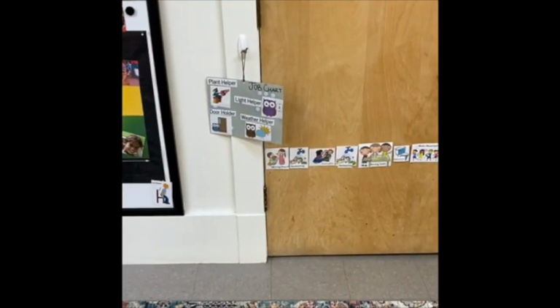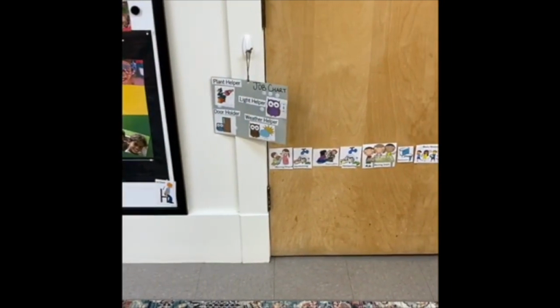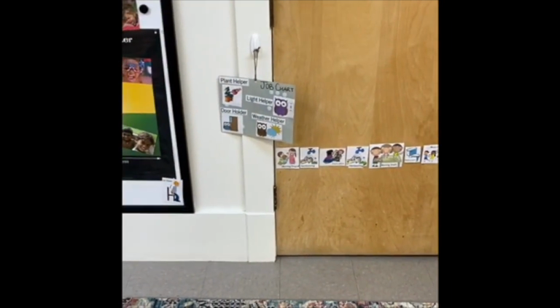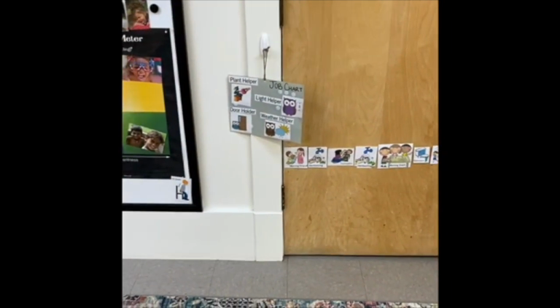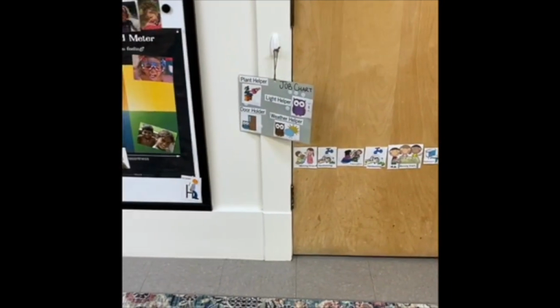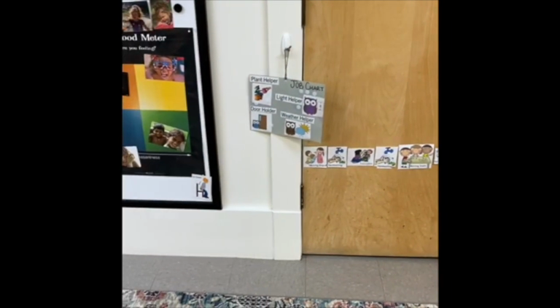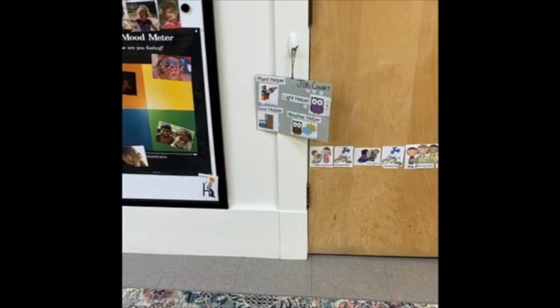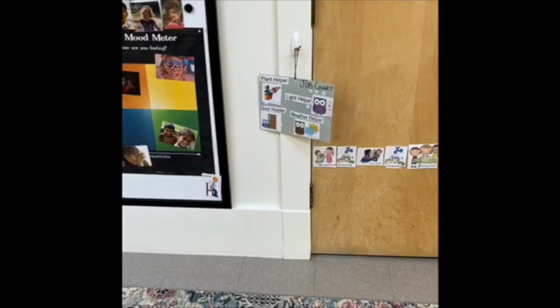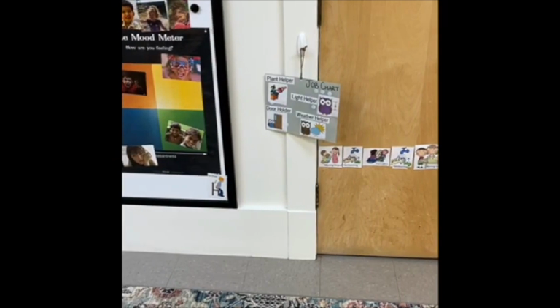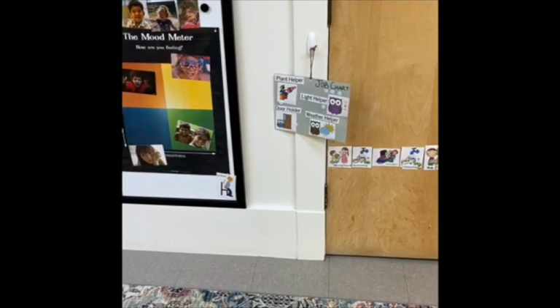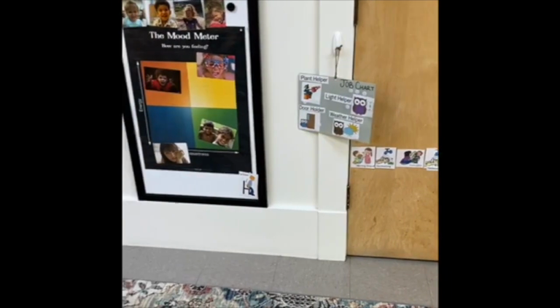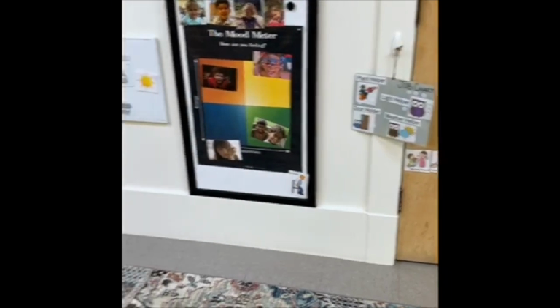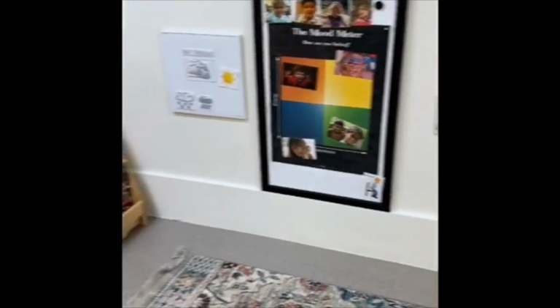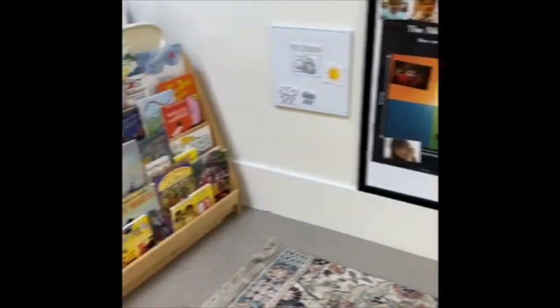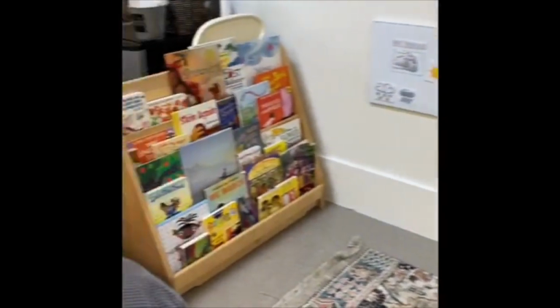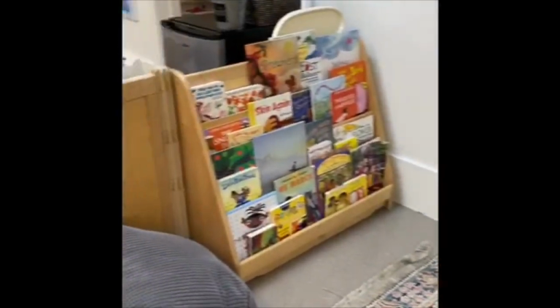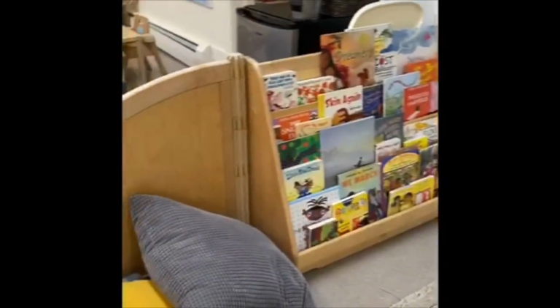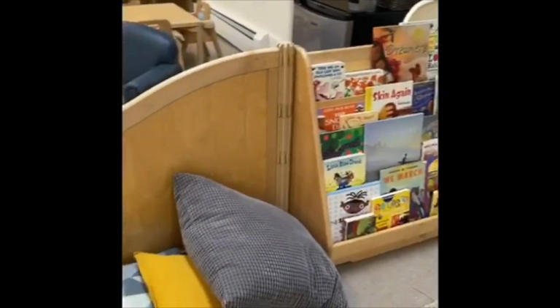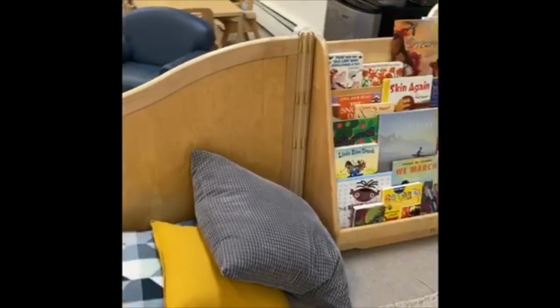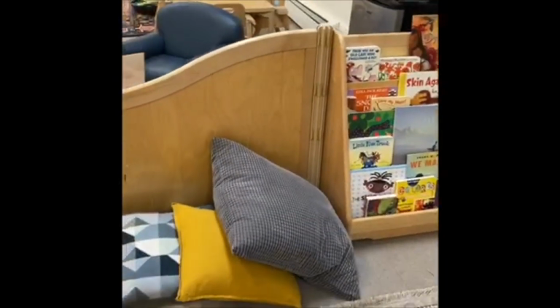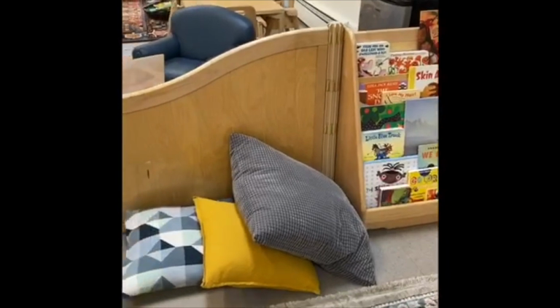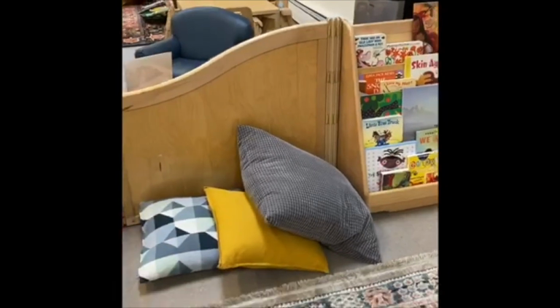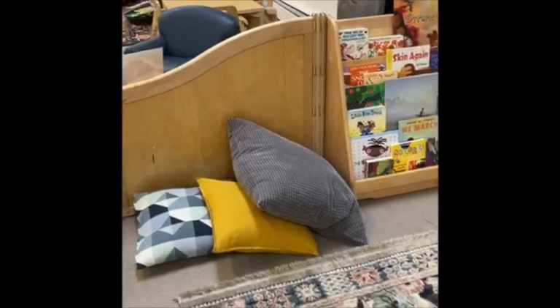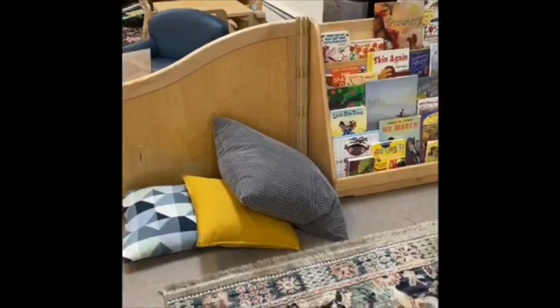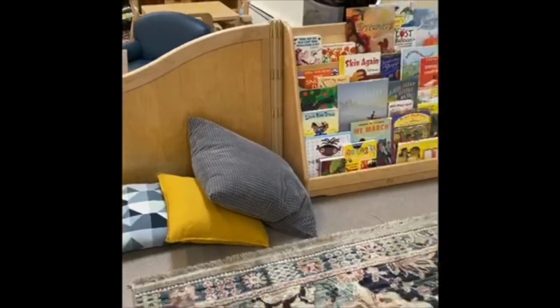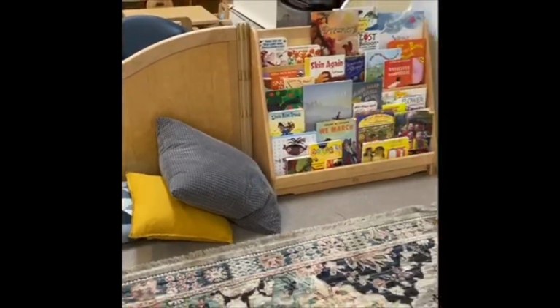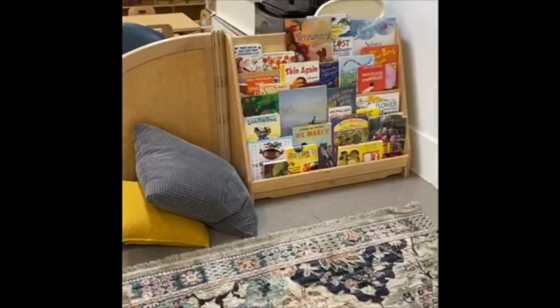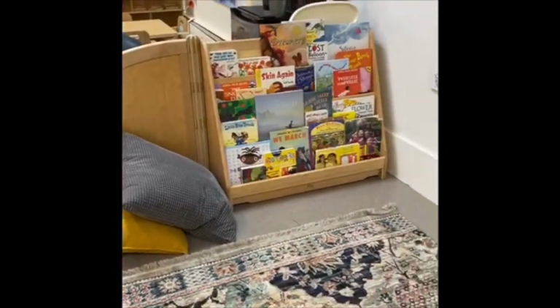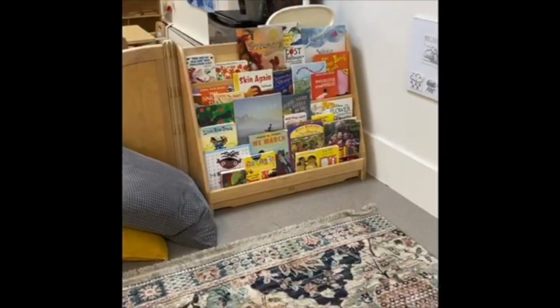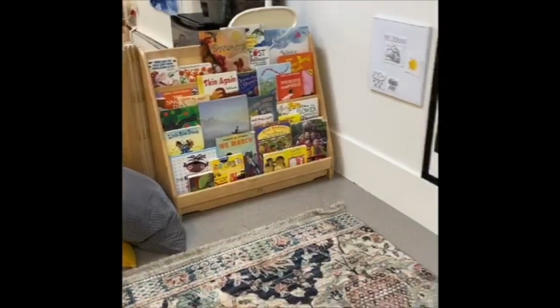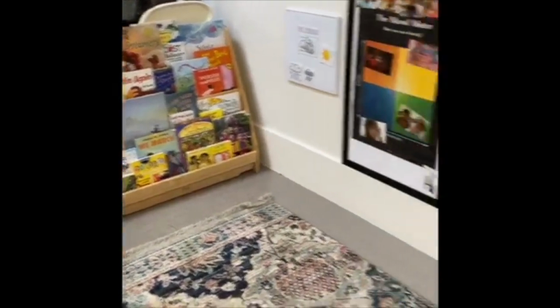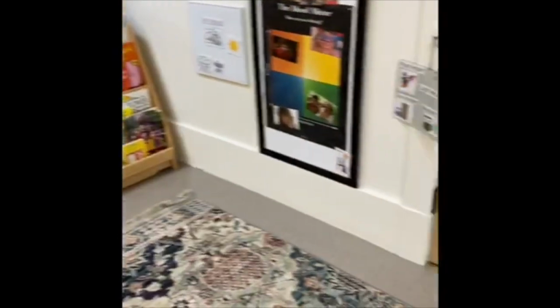We focus on our language by expanding our vocabulary, sign language, exploring other languages, daily discussions, listening to songs, wordplays, rhymes, and expressive and receptive language.